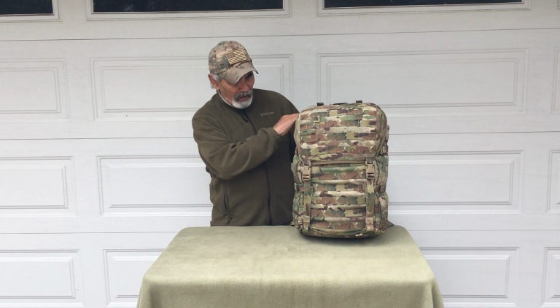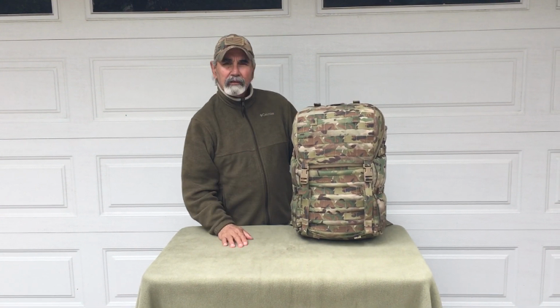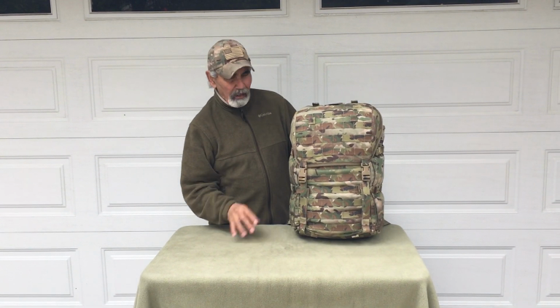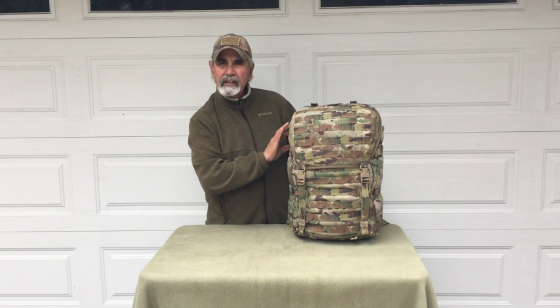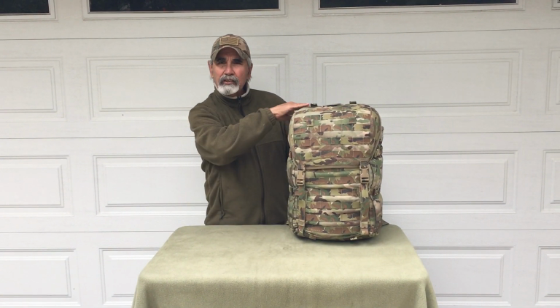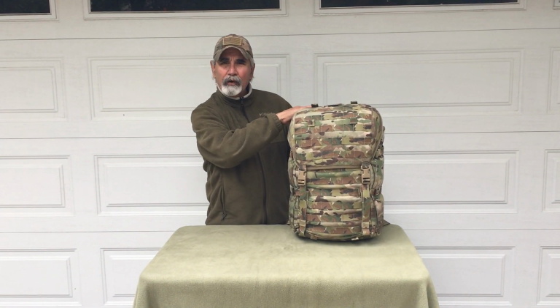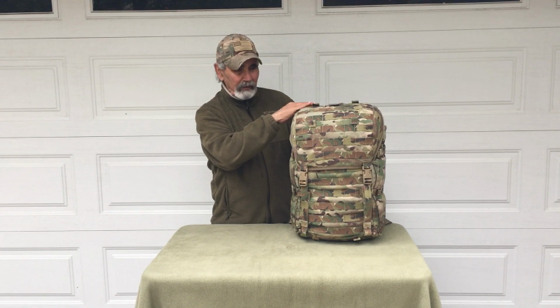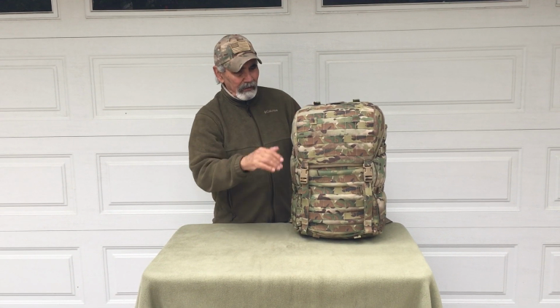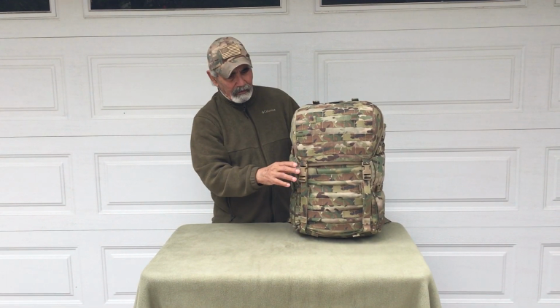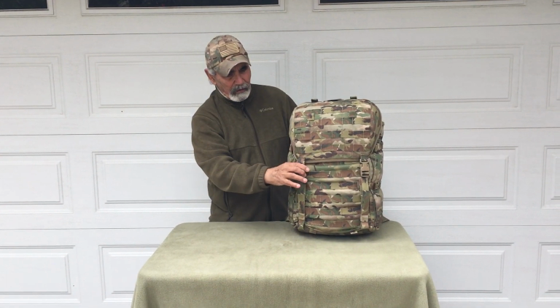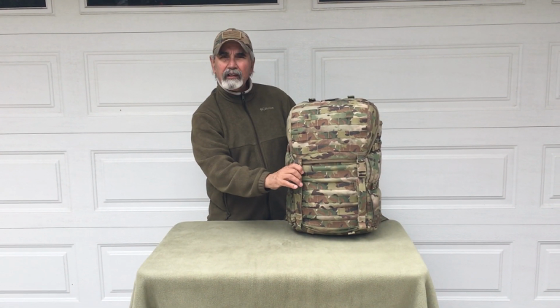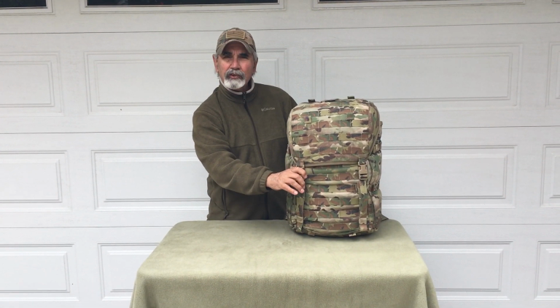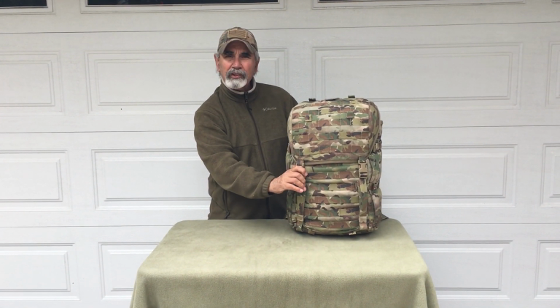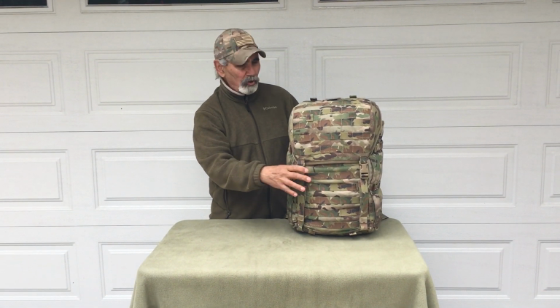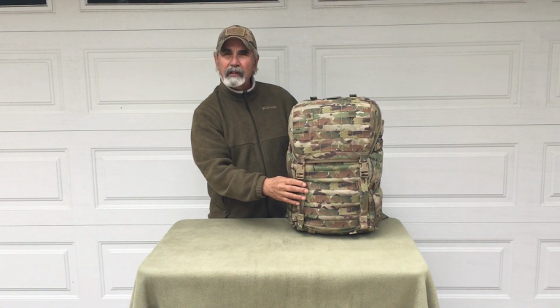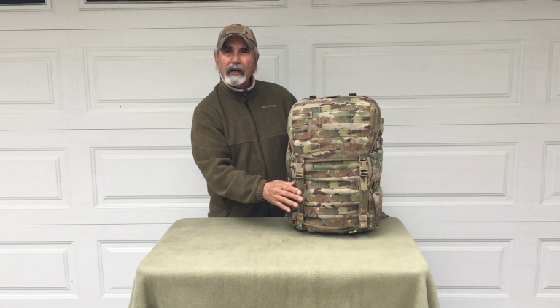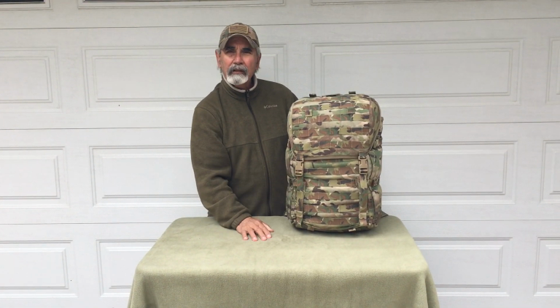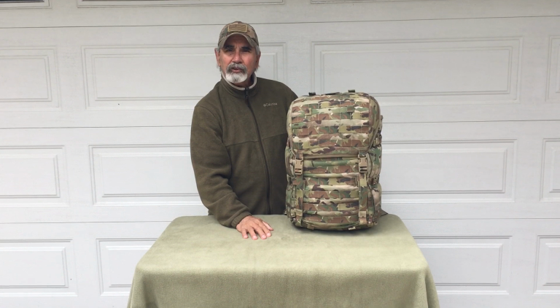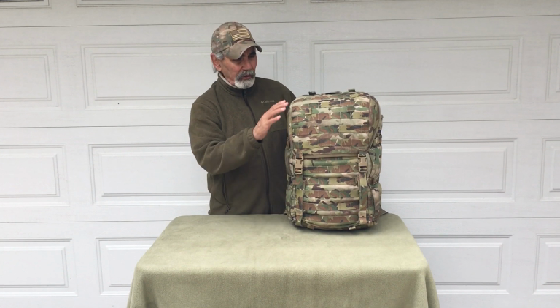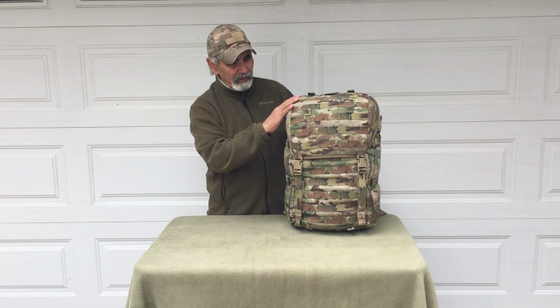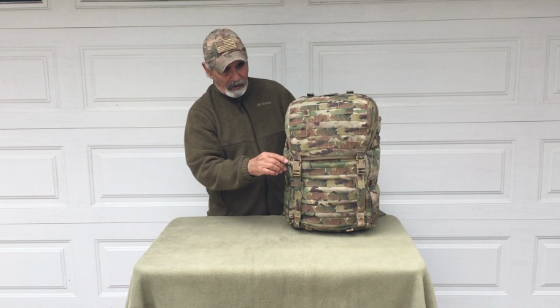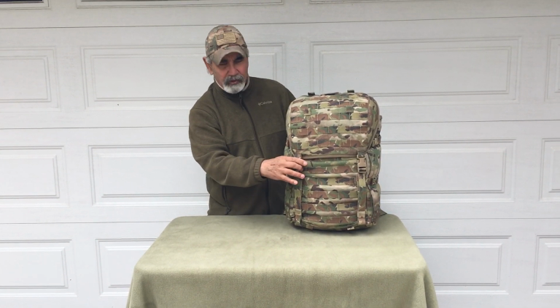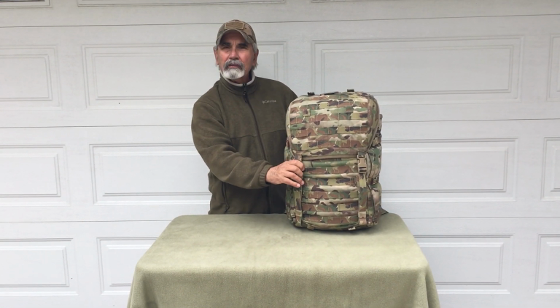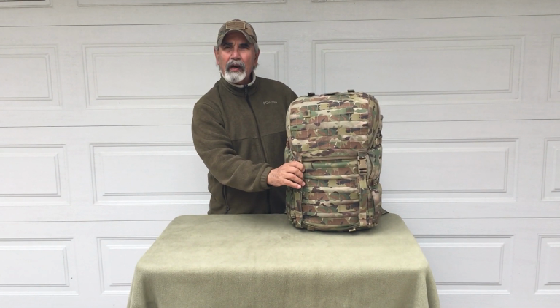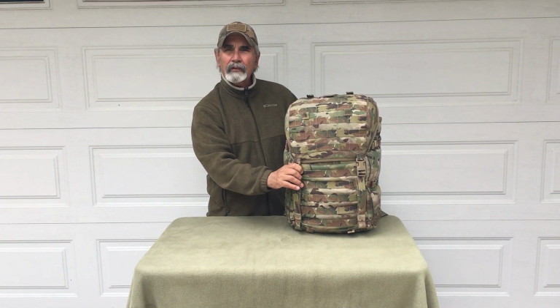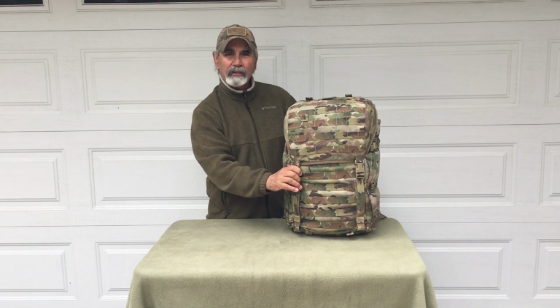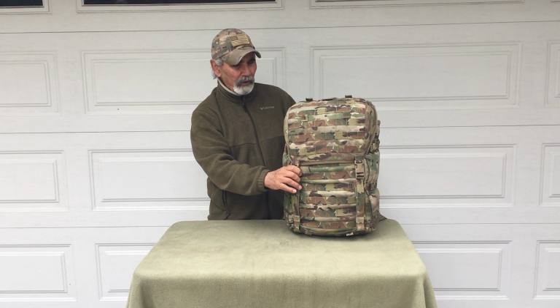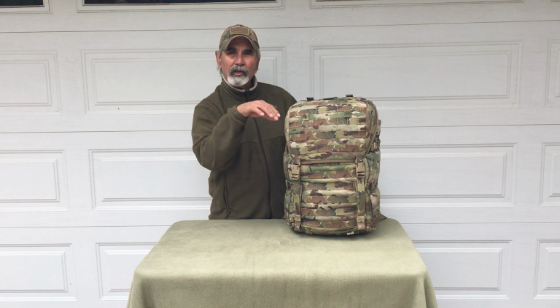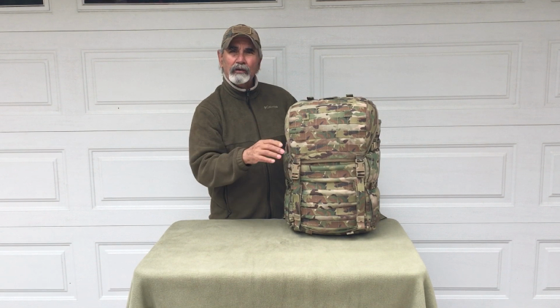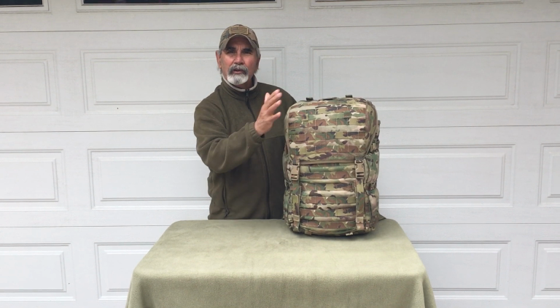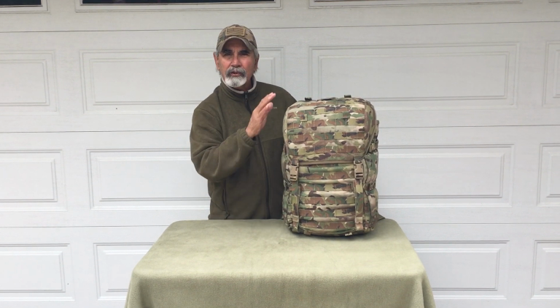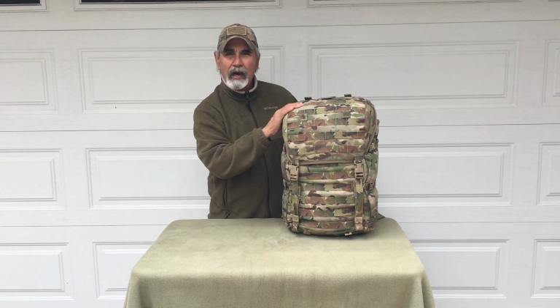It's running on 19-inch stays on the frame. I designed this for simplicity, durability, and comfort. Simplicity-wise, this is Alice Pack simple. It's a top loader — stuff and go. There are absolutely no zippers on this pack.